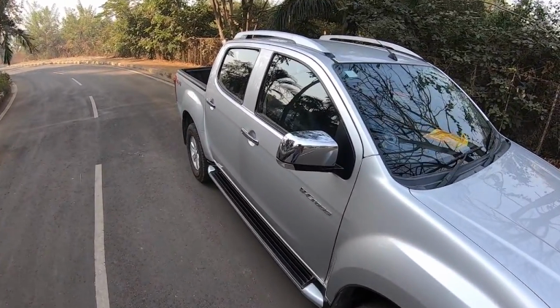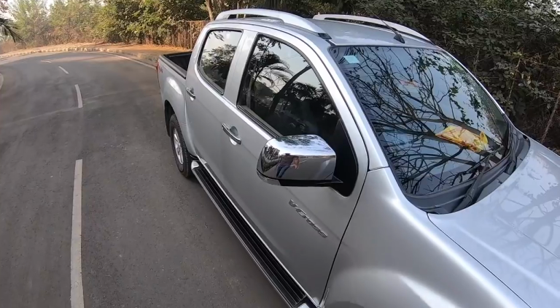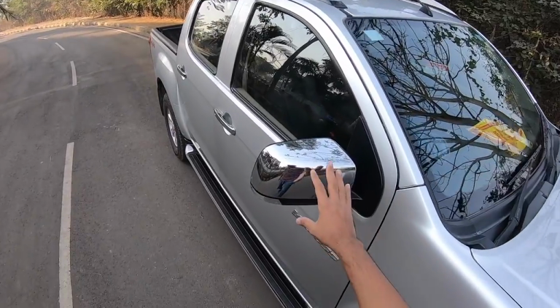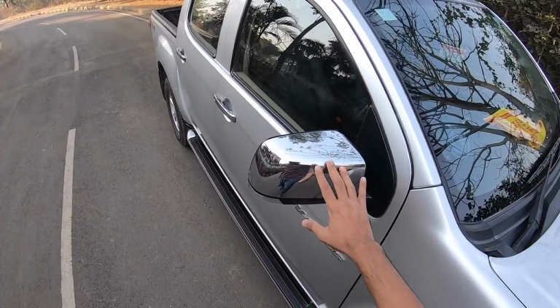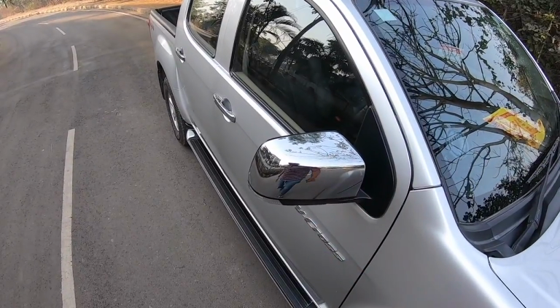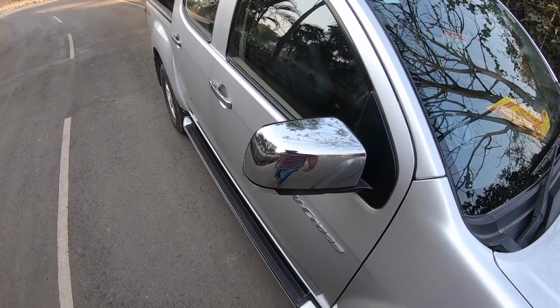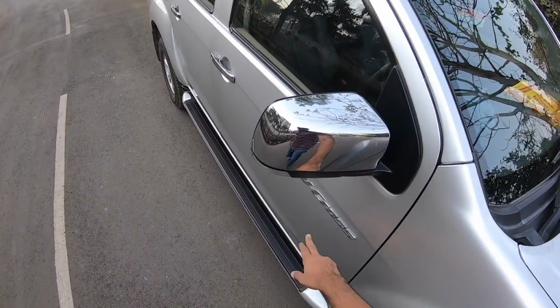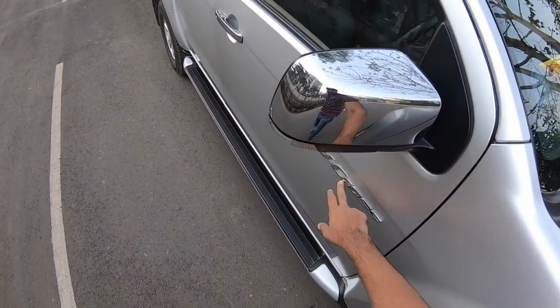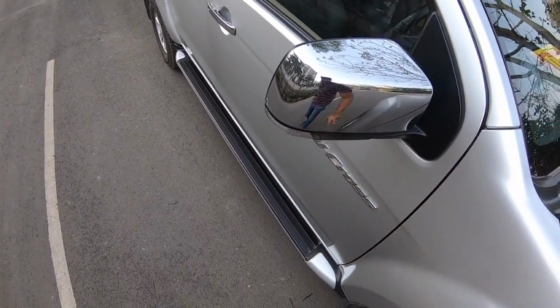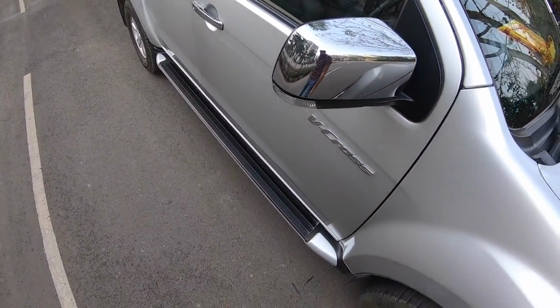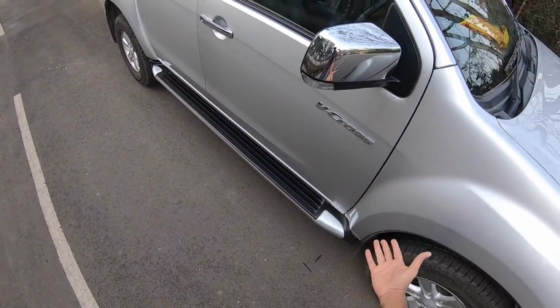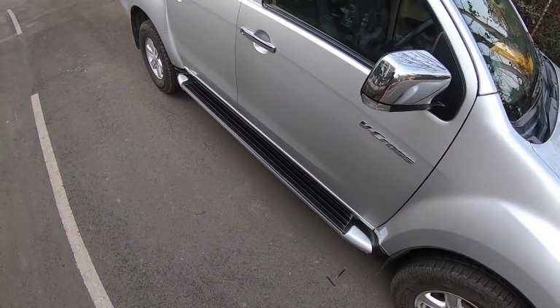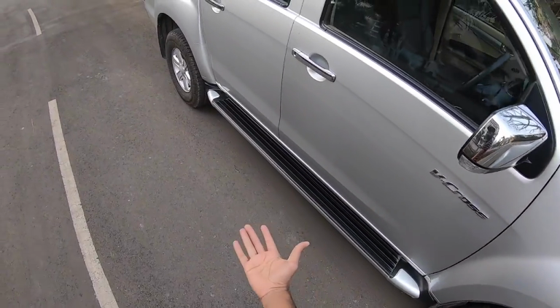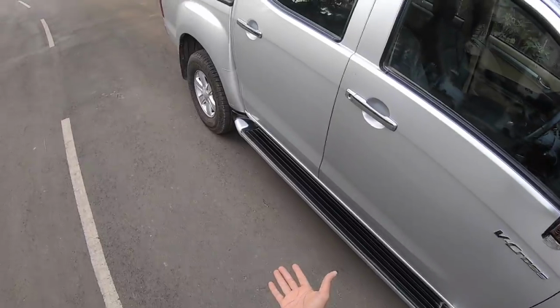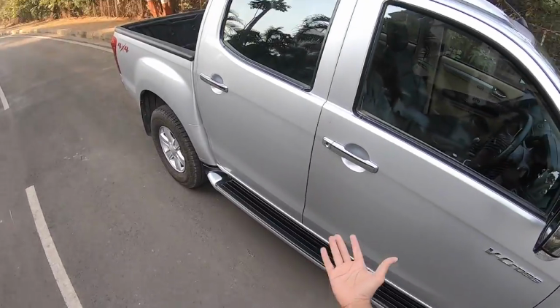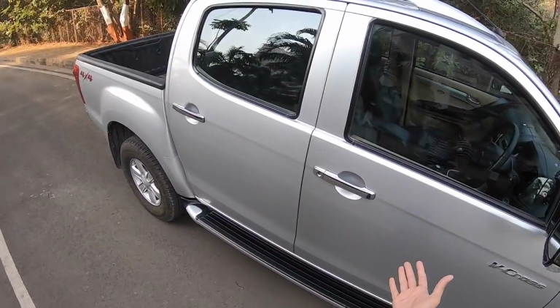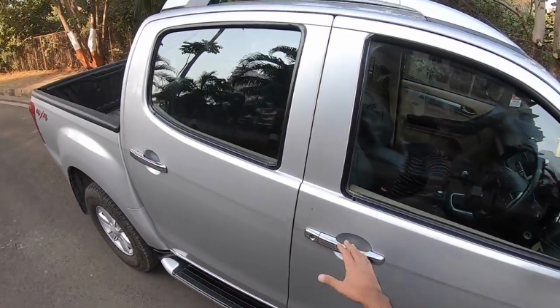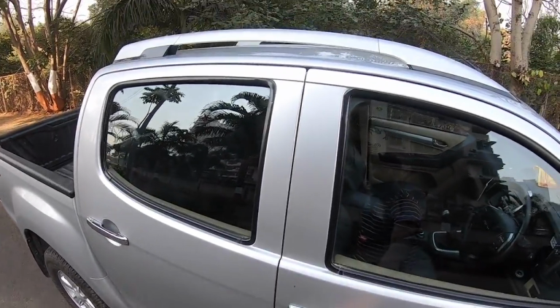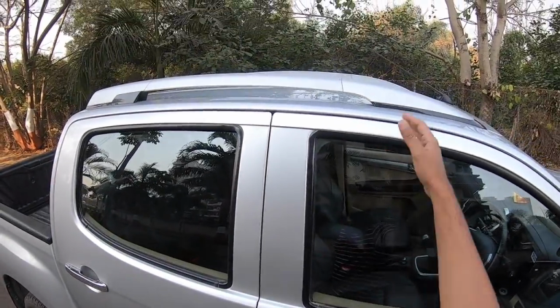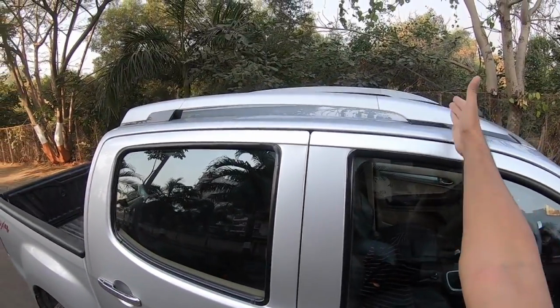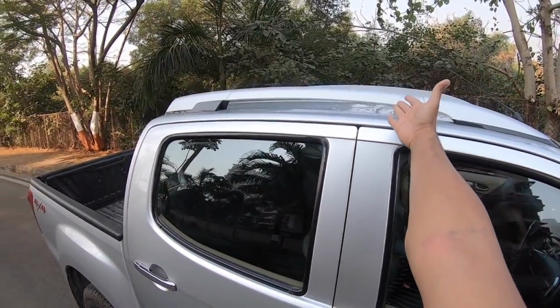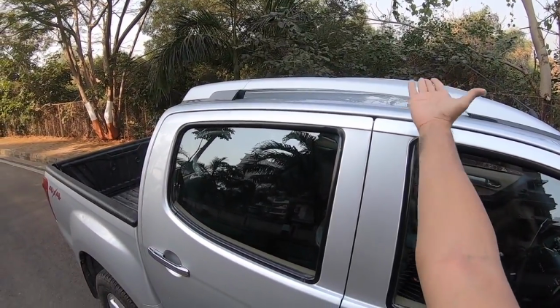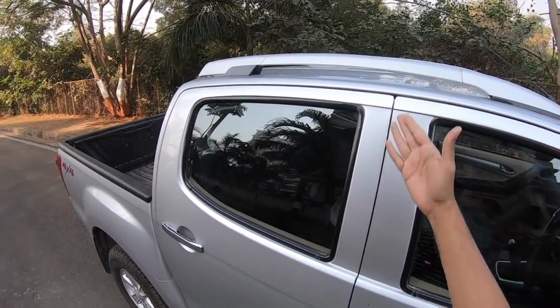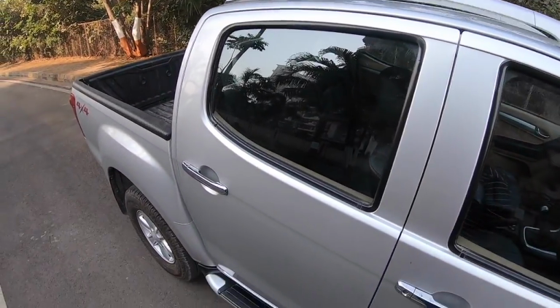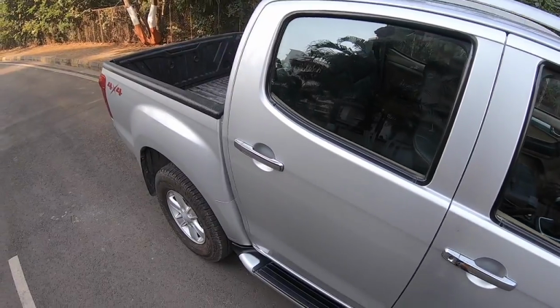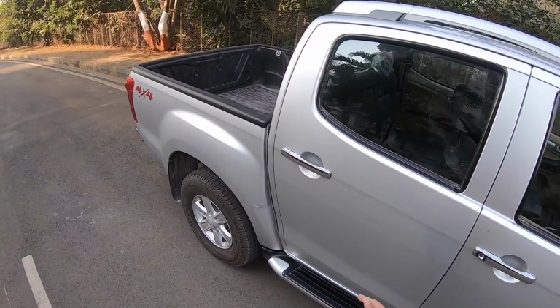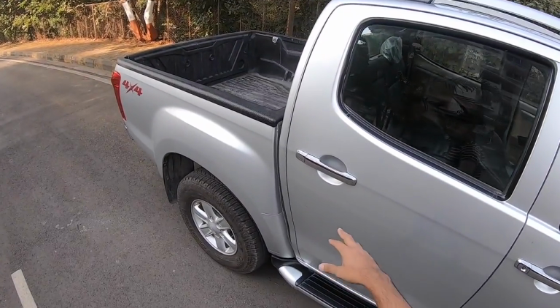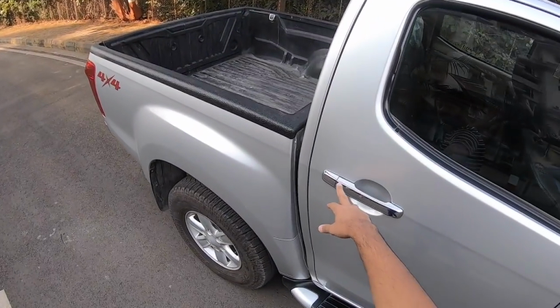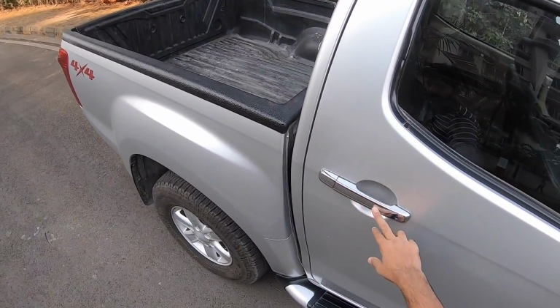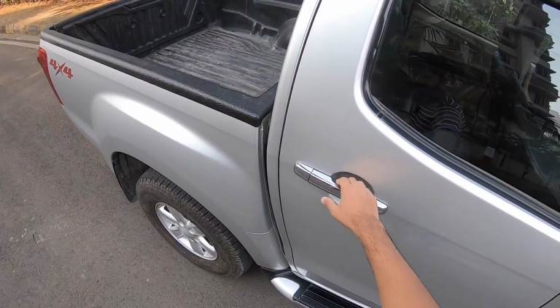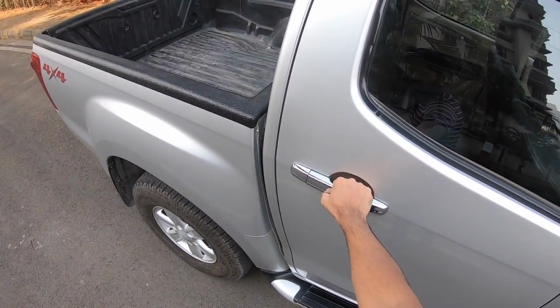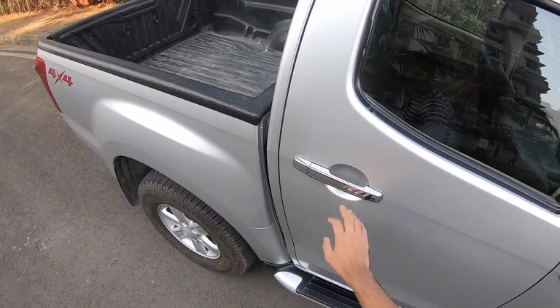There's chrome treatment on the outside rear view mirrors as well. V-Cross is written over here. You get a side step as well — again chrome. It gets roof rails and these are functional roof rails, by the way. You can also see the chrome handles.